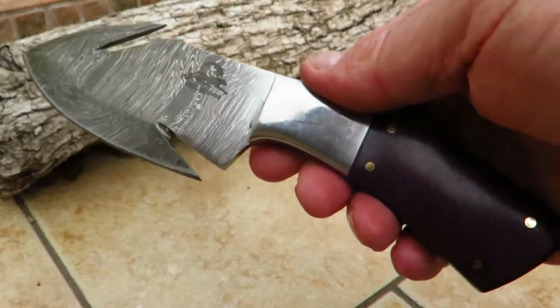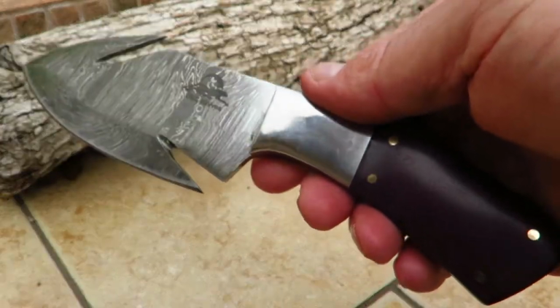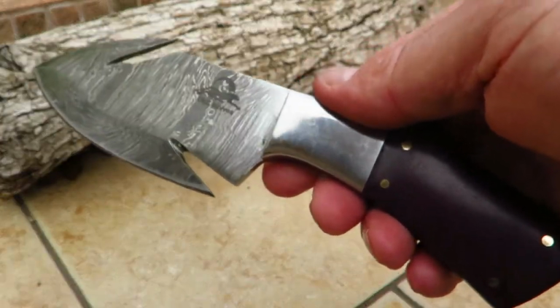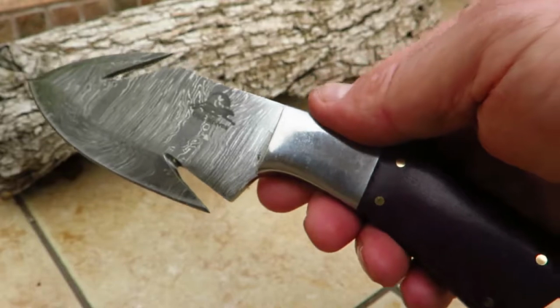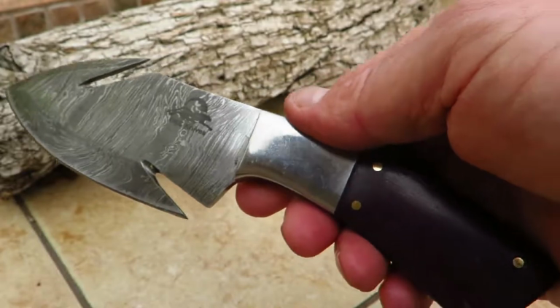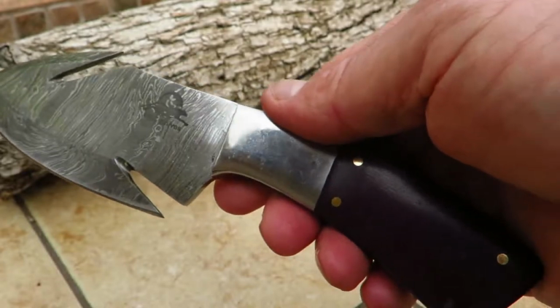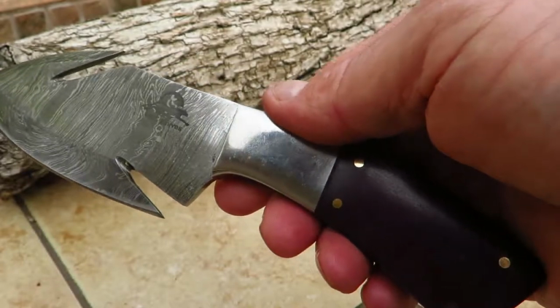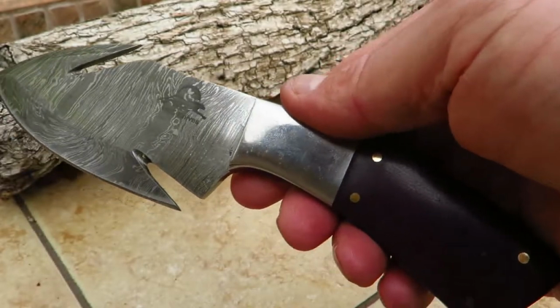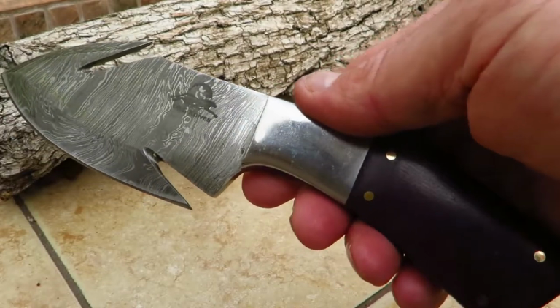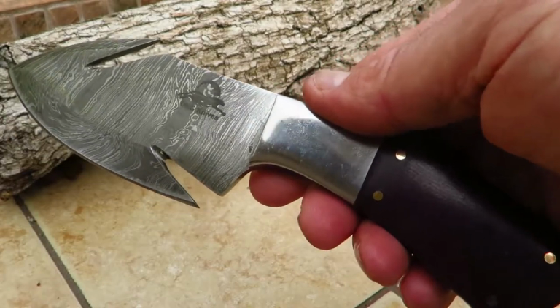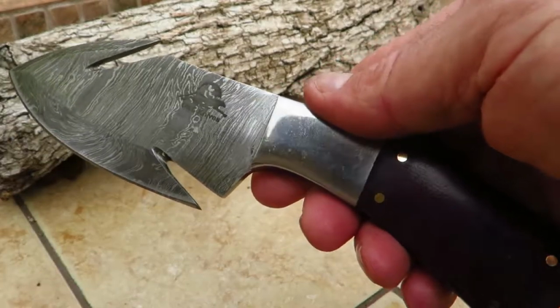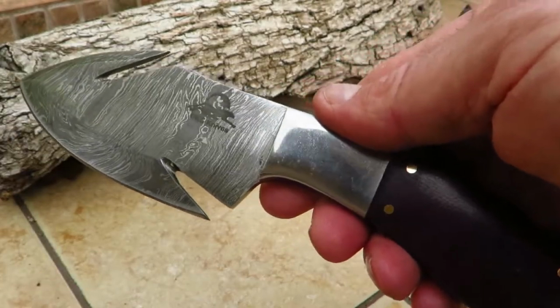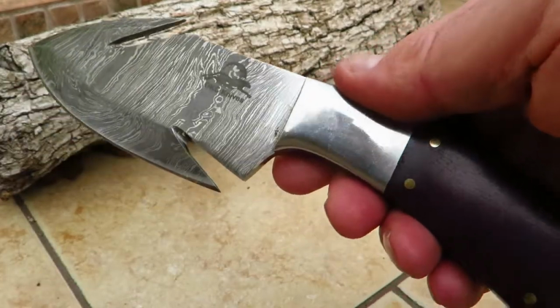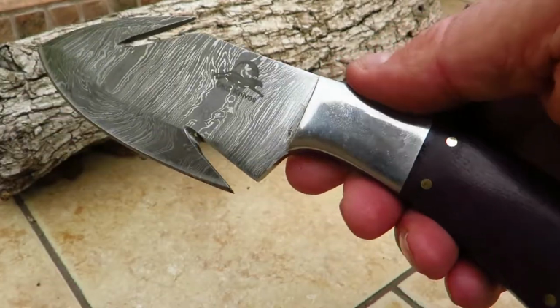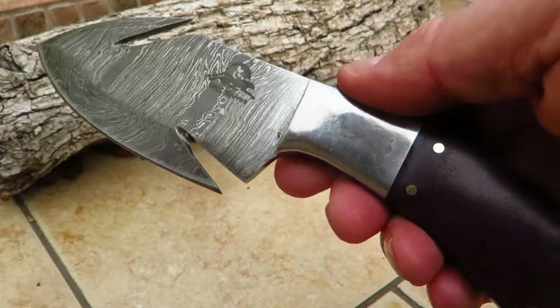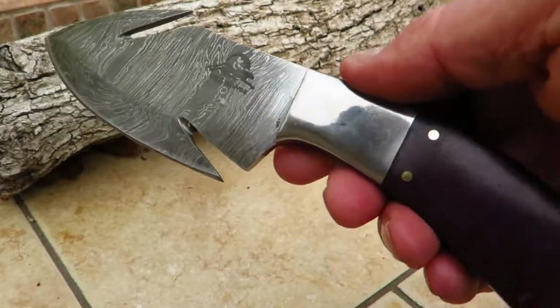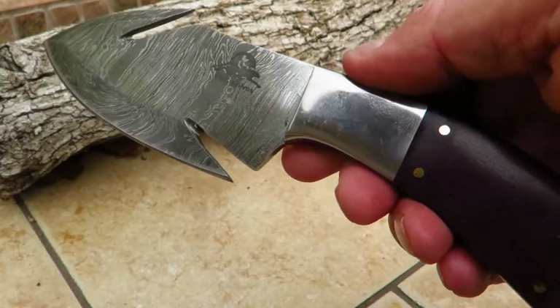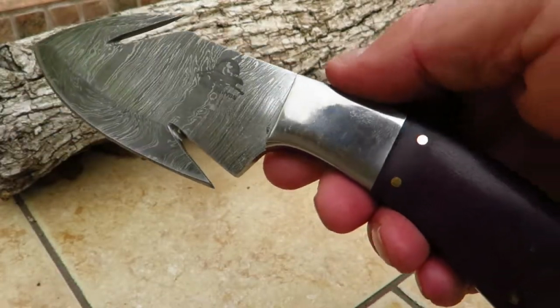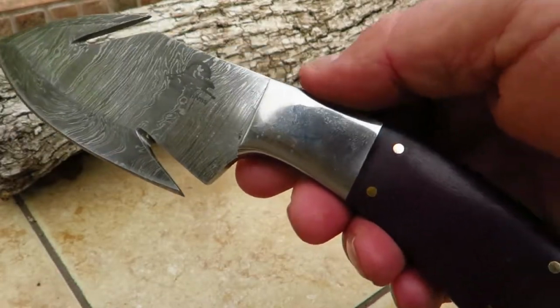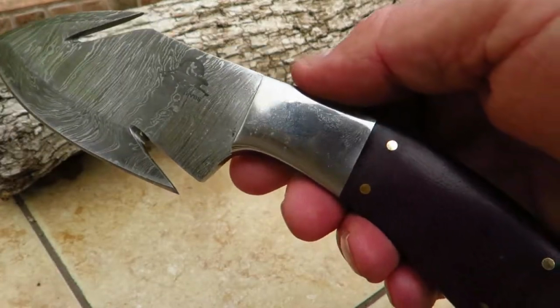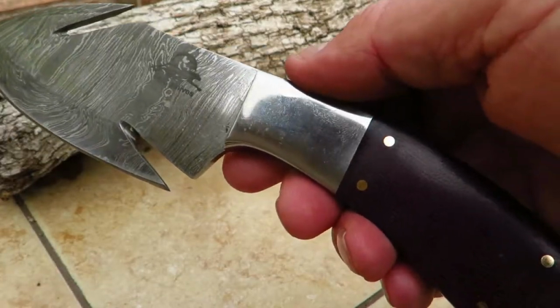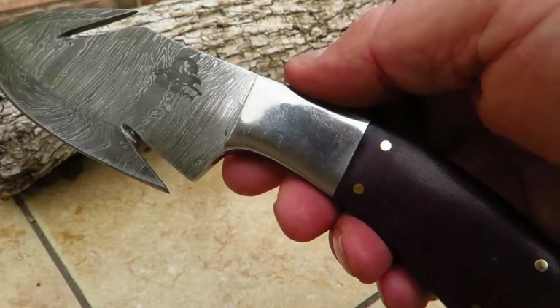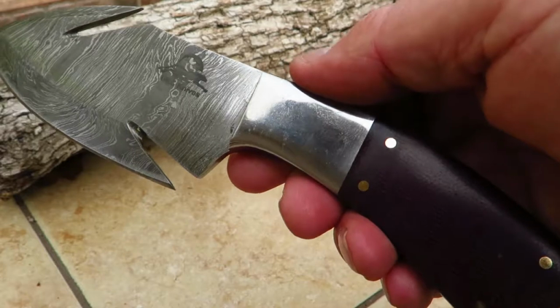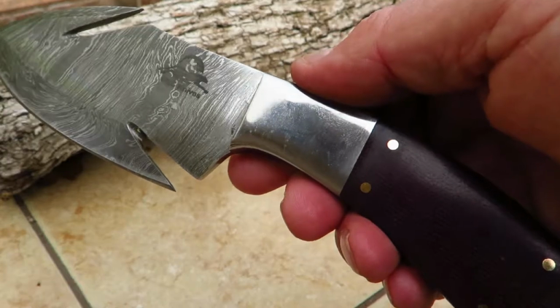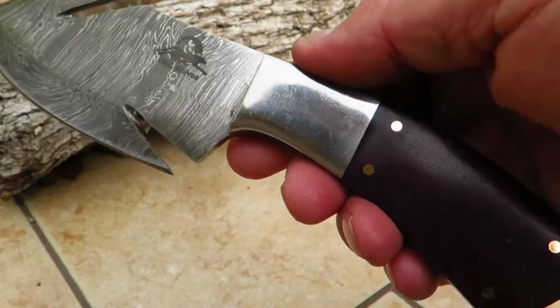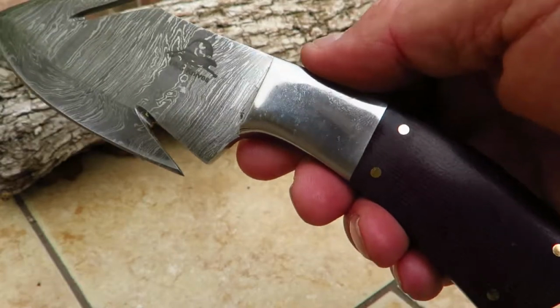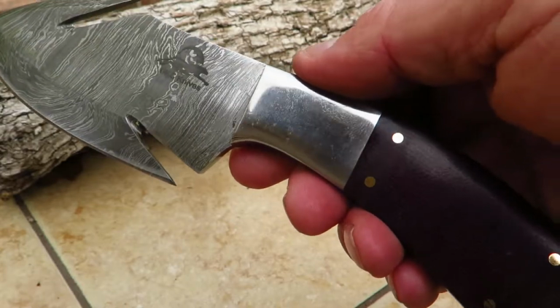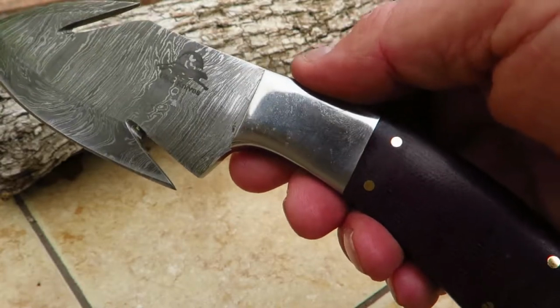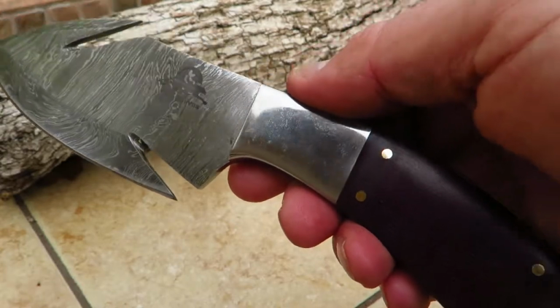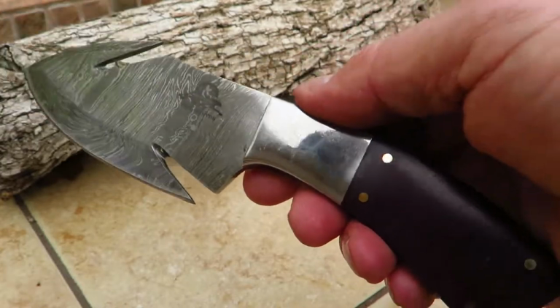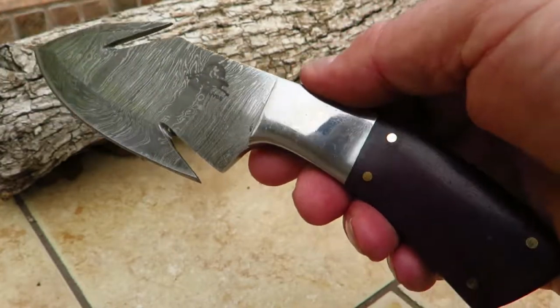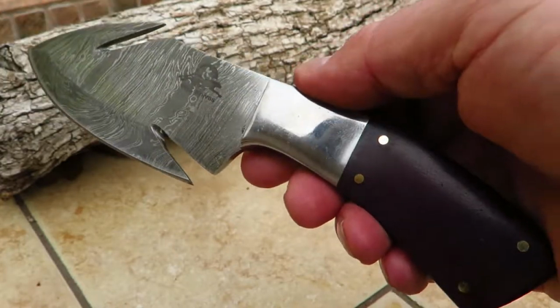I want you to check it out at DKCKnives.com. These are all handmade. If you want a beautiful, unique piece, buy one of my knives.